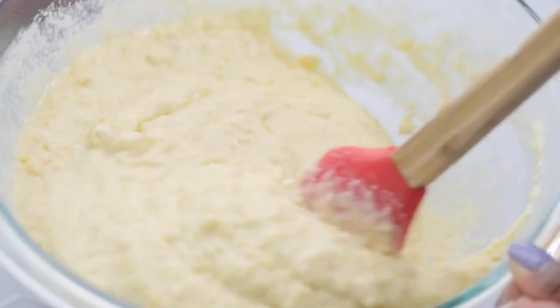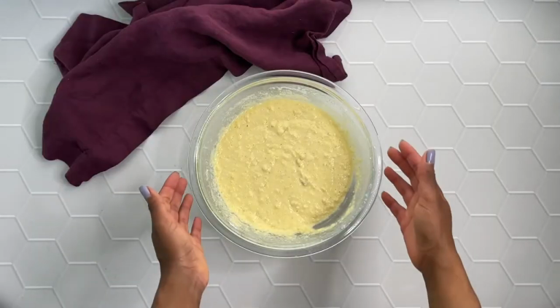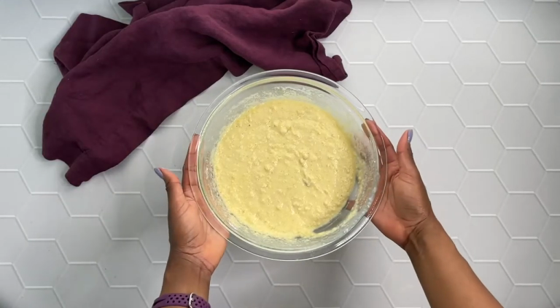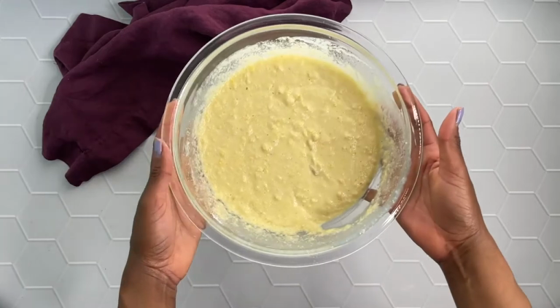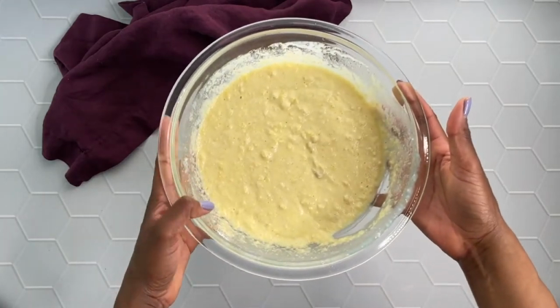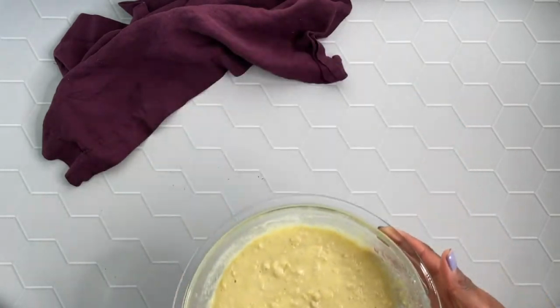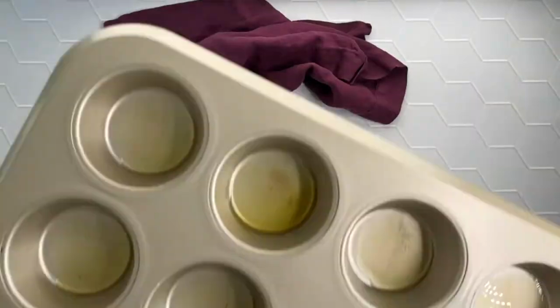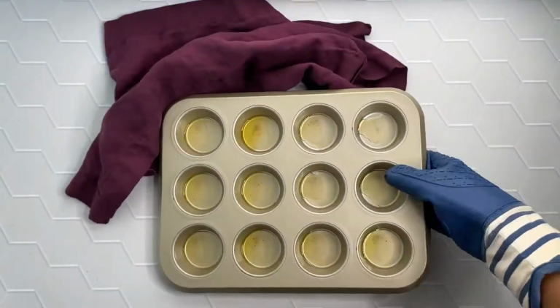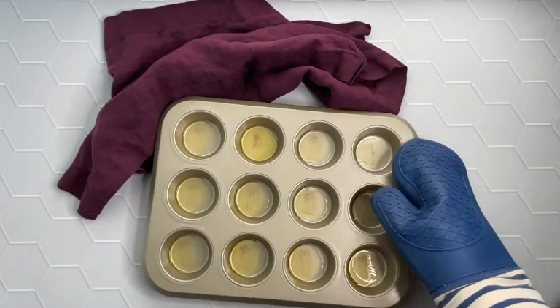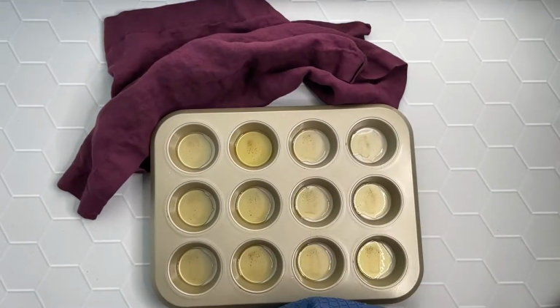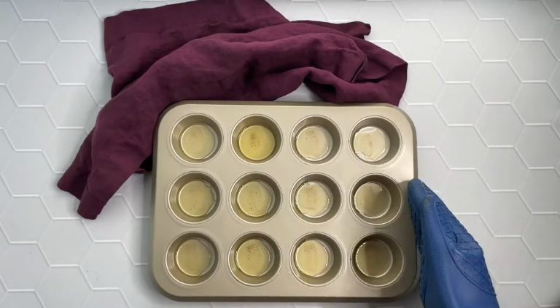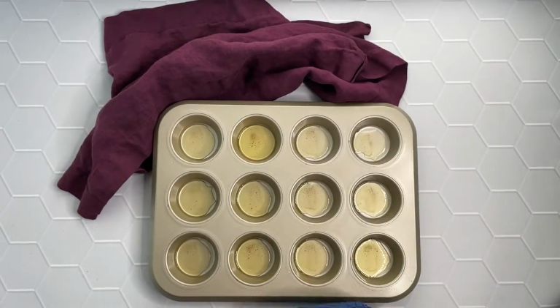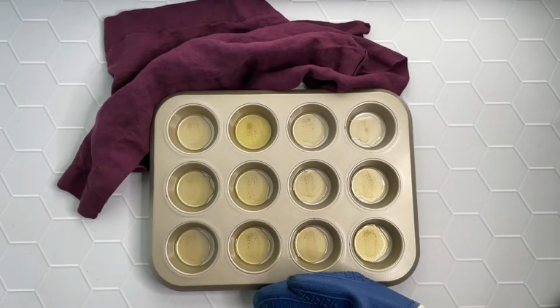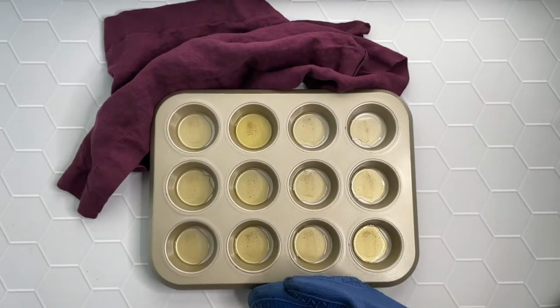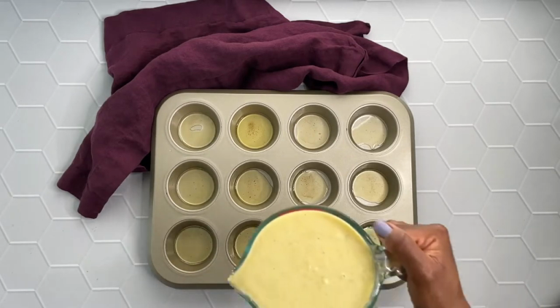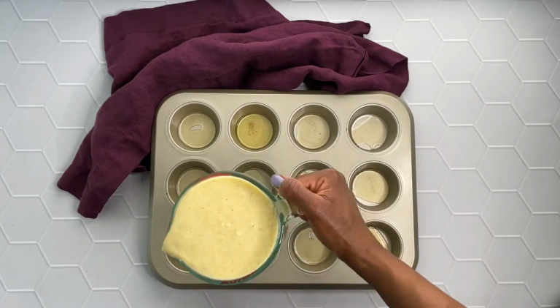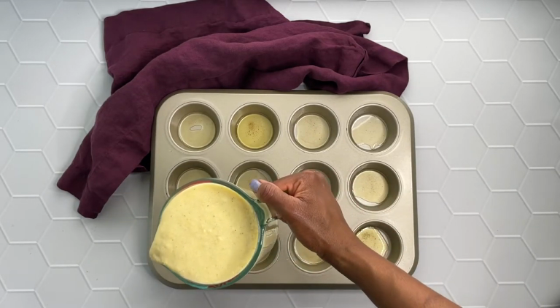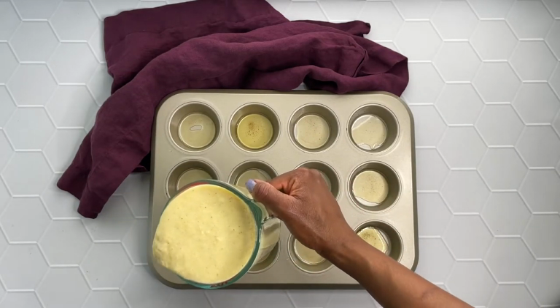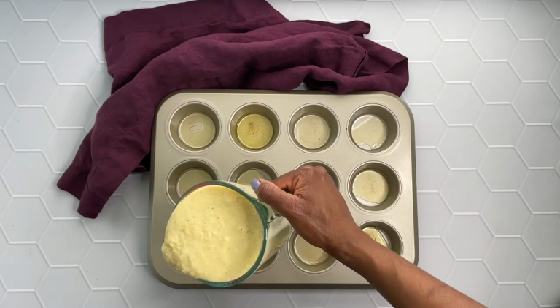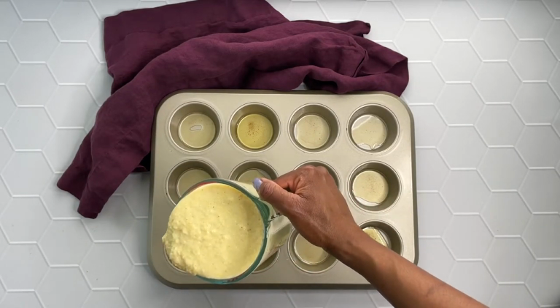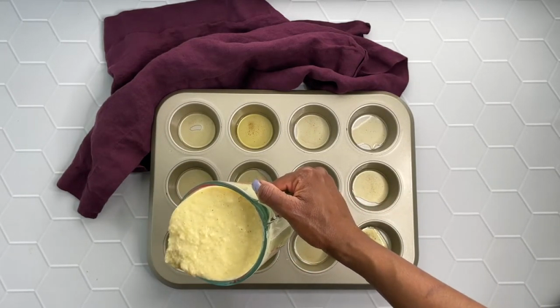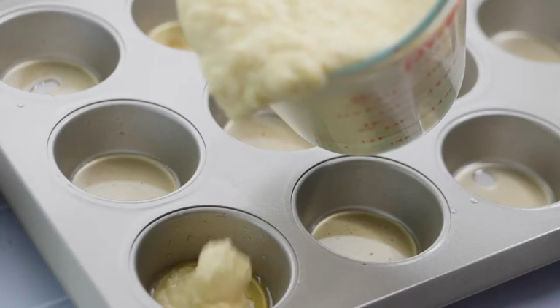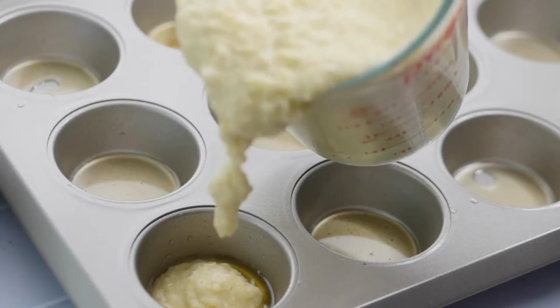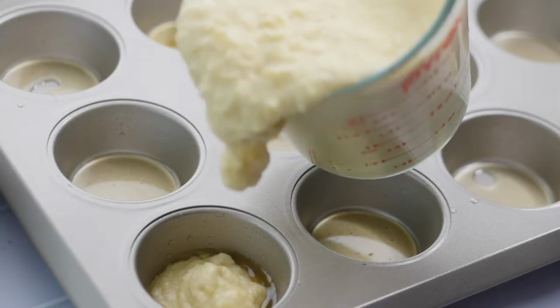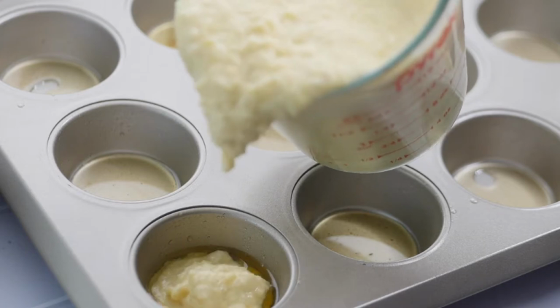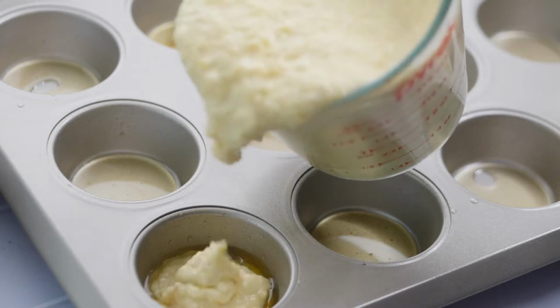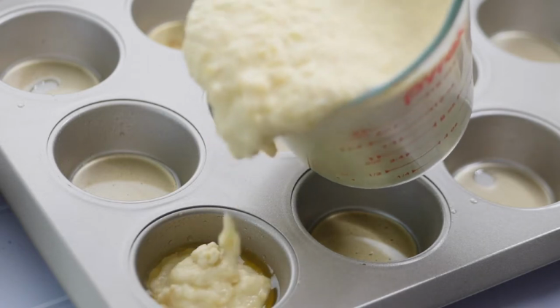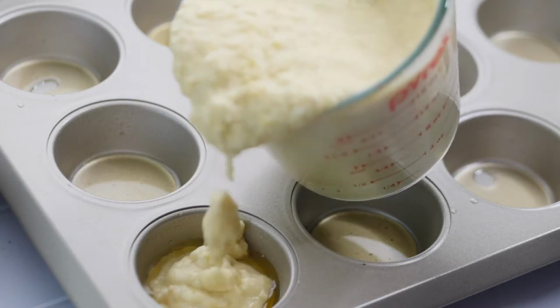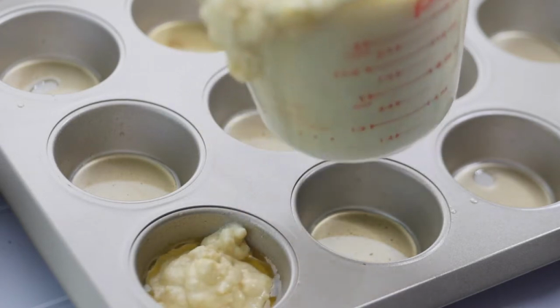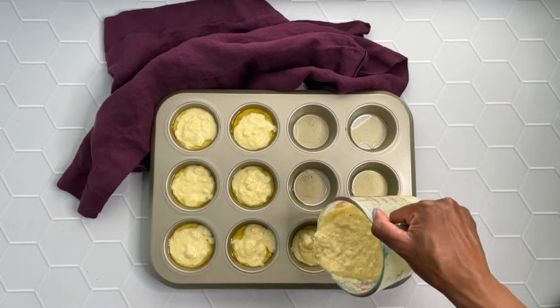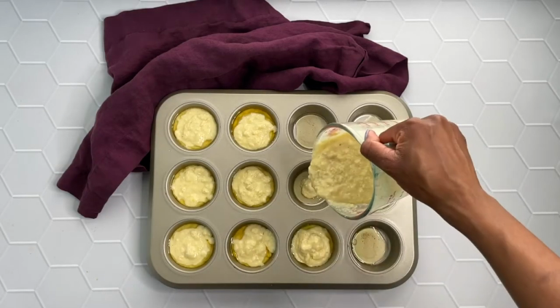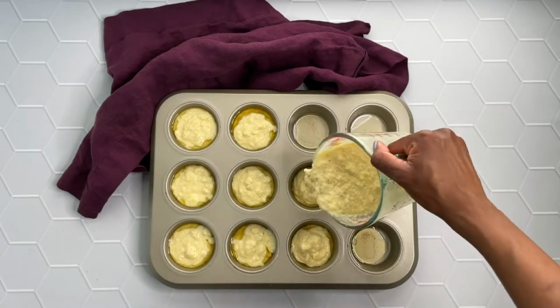So then go ahead and grab that heated muffin tin. When you add the batter to a heated muffin tin or a heated pan, that gives you cornbread with crisp edges. If you're looking for something that'll fall apart and crumble, you can totally skip that step.